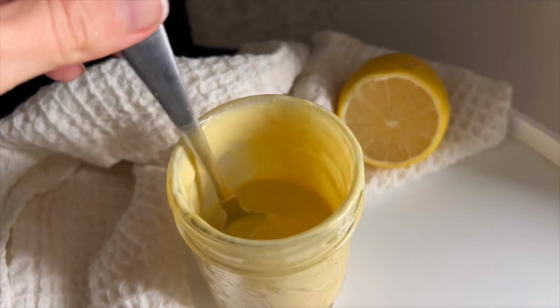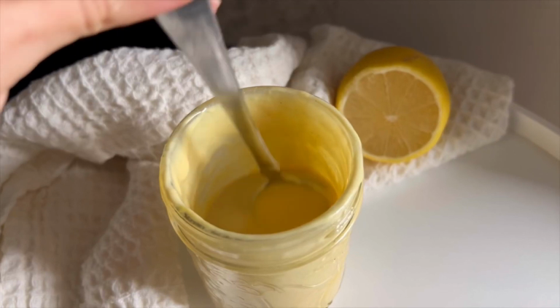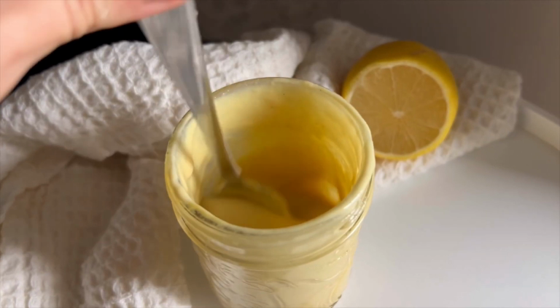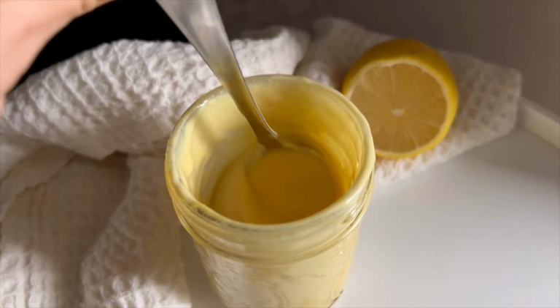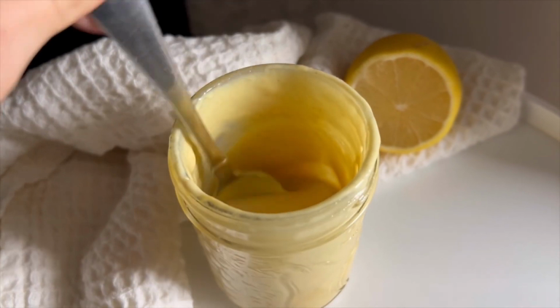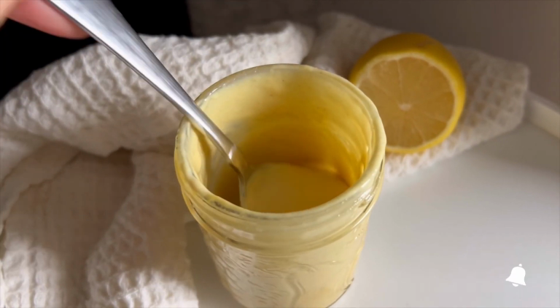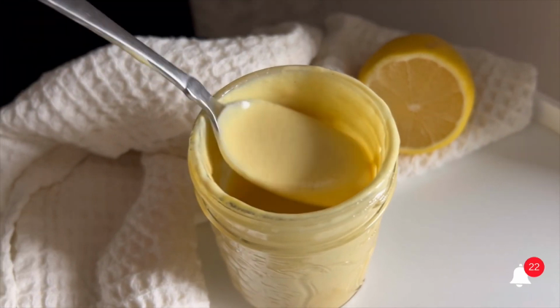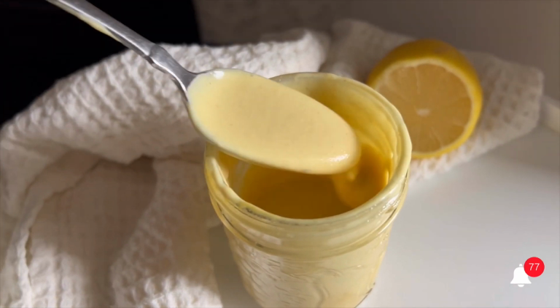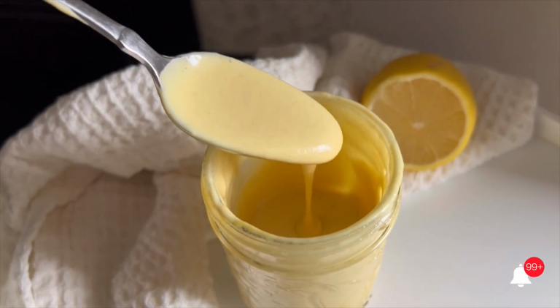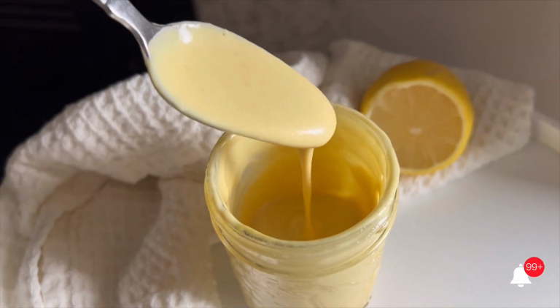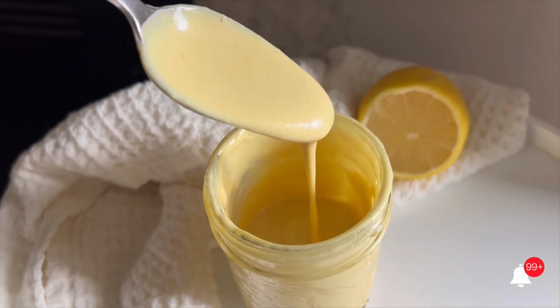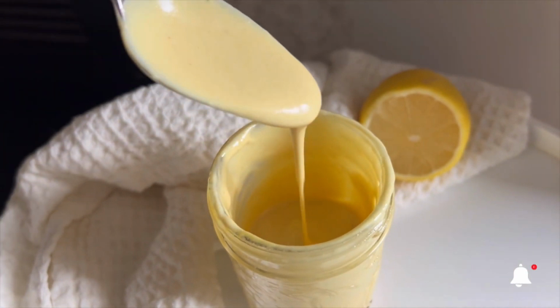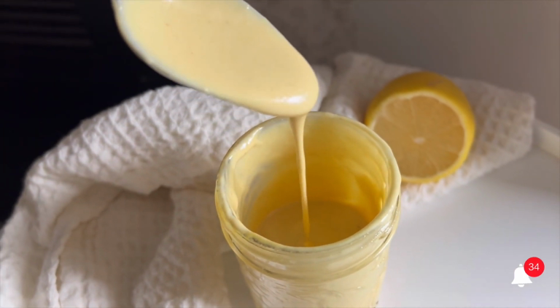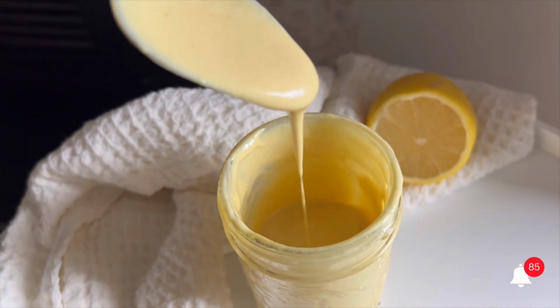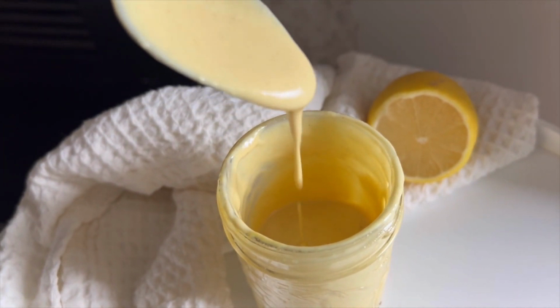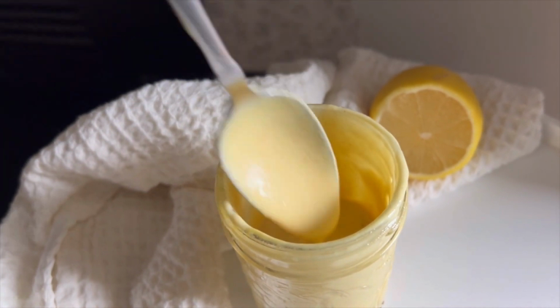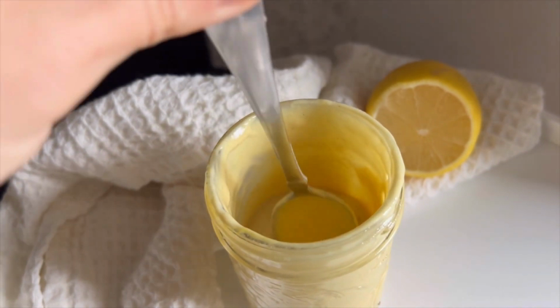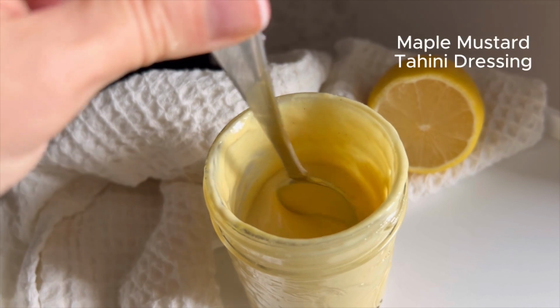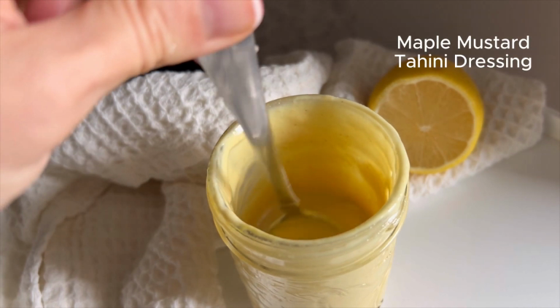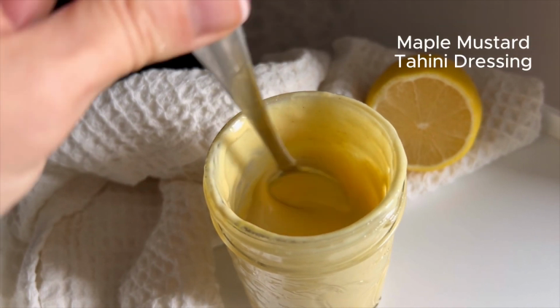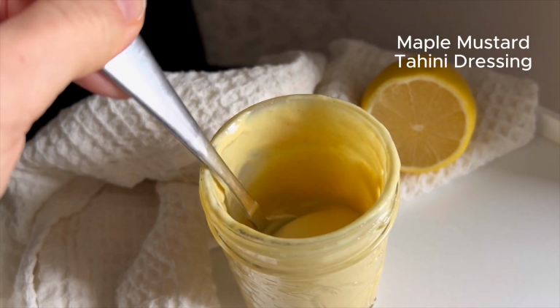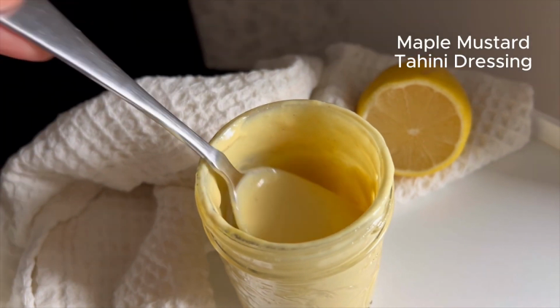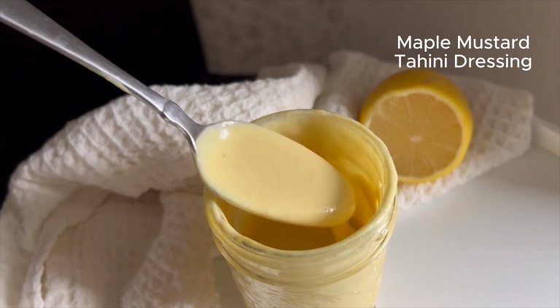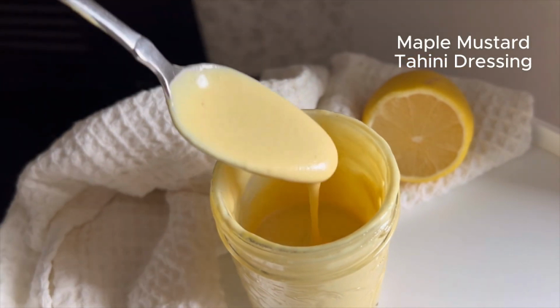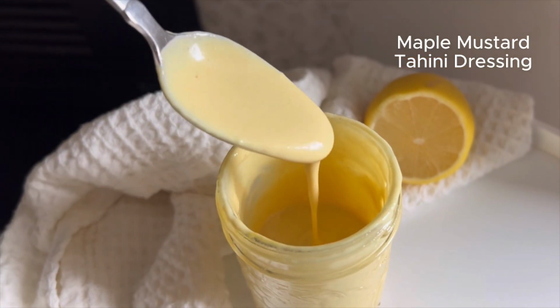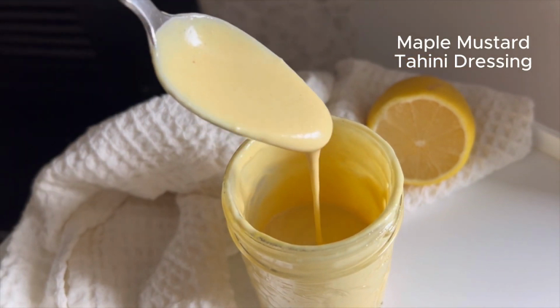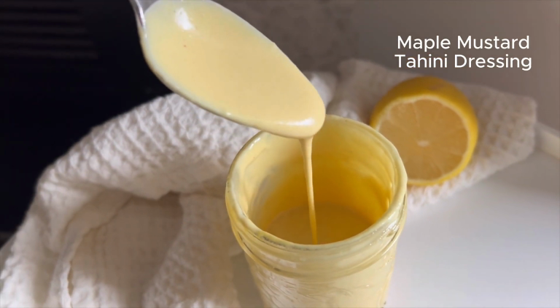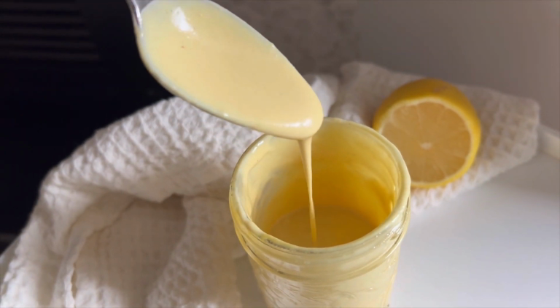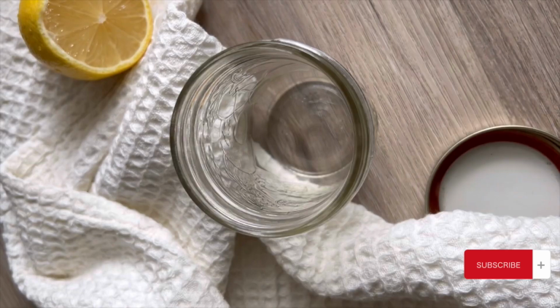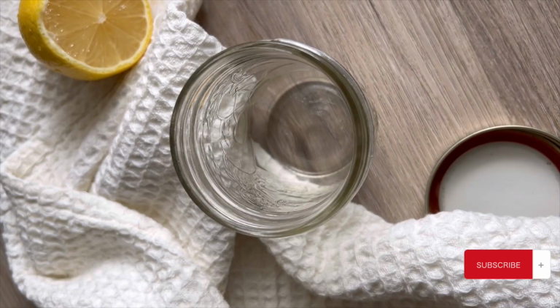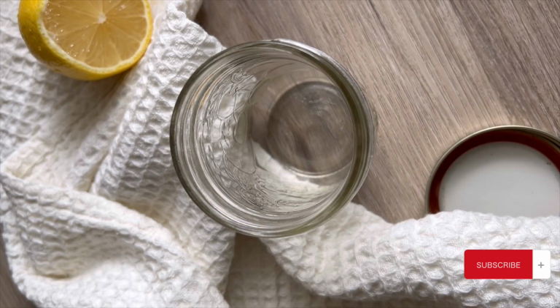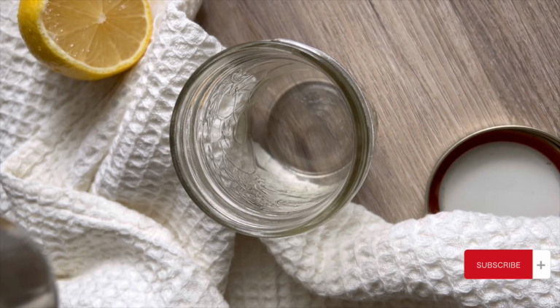If you are looking for a new healthy creamy salad dressing, check out this mustard maple tahini dressing. It is so creamy and delicious and so fast to put together.